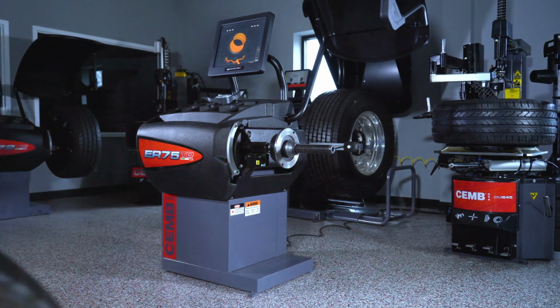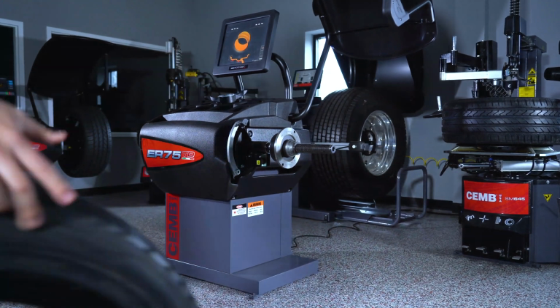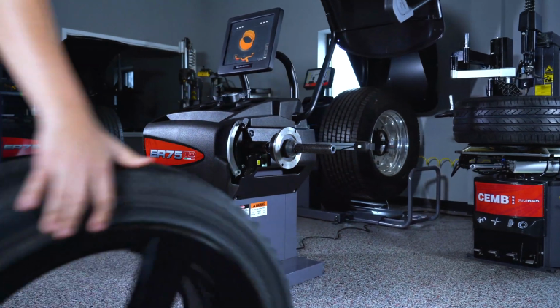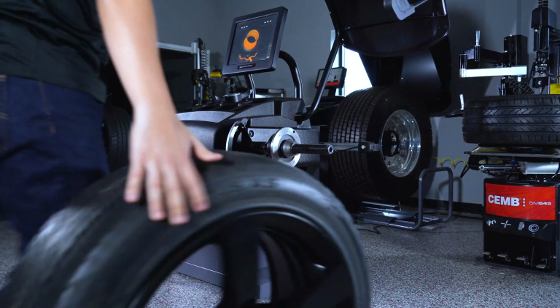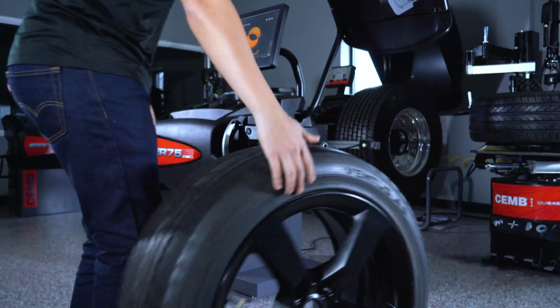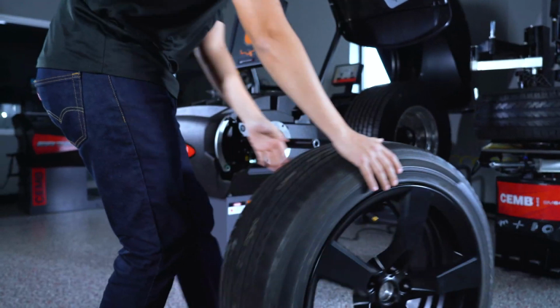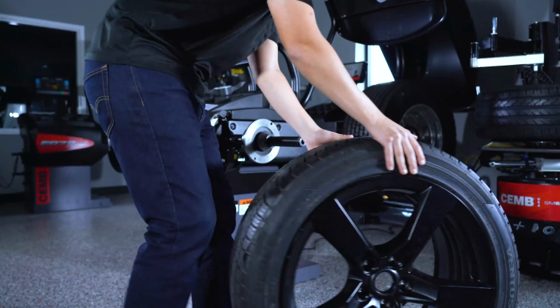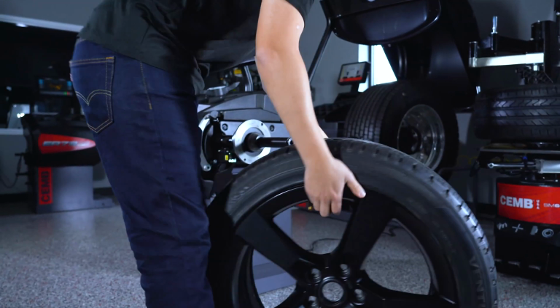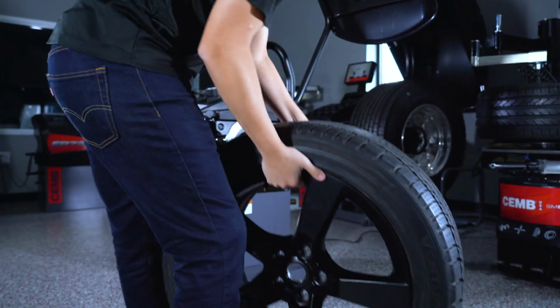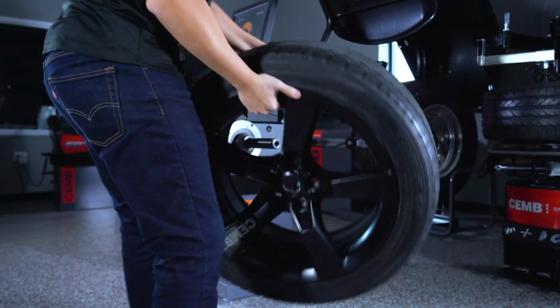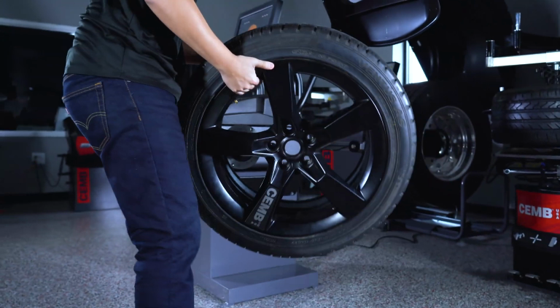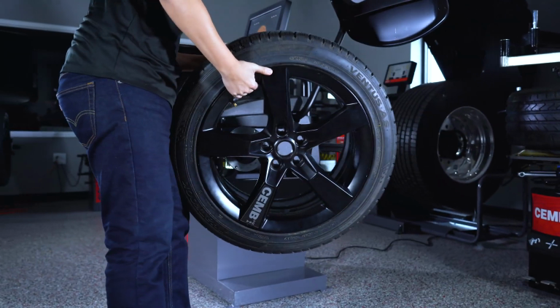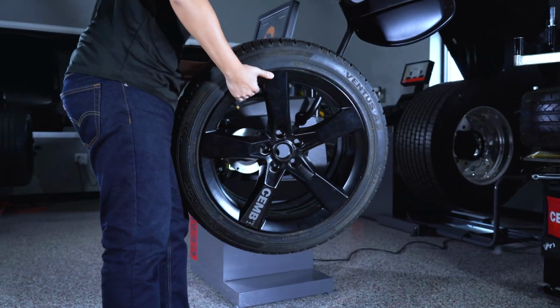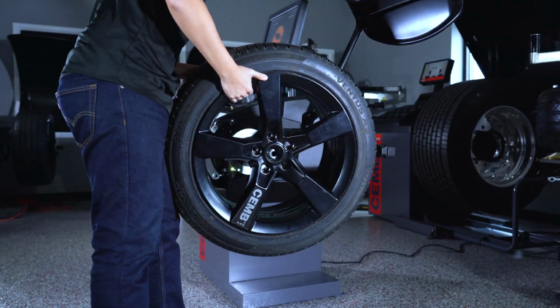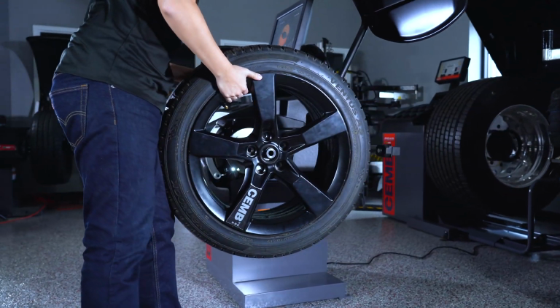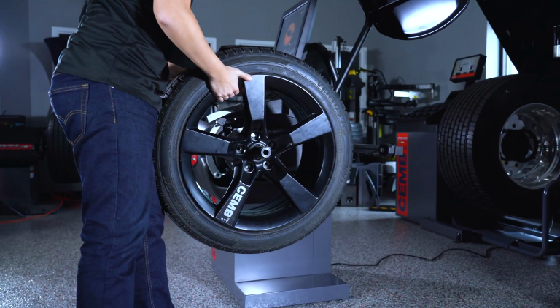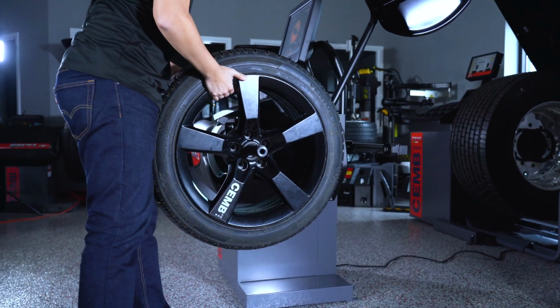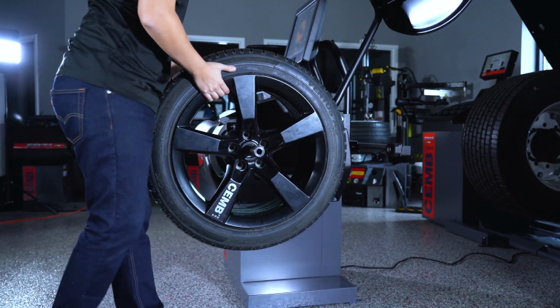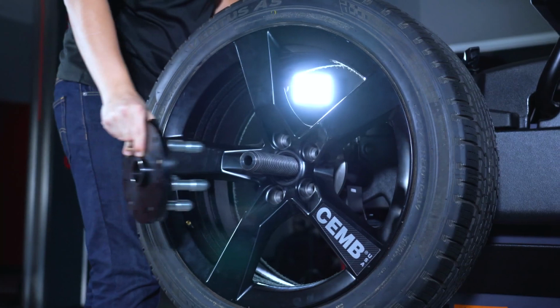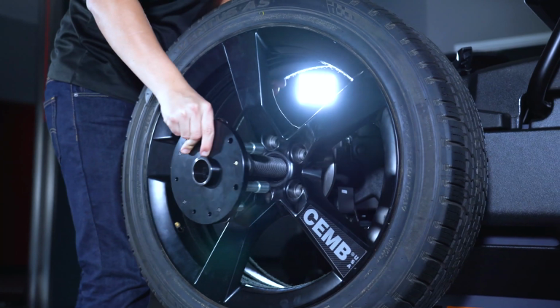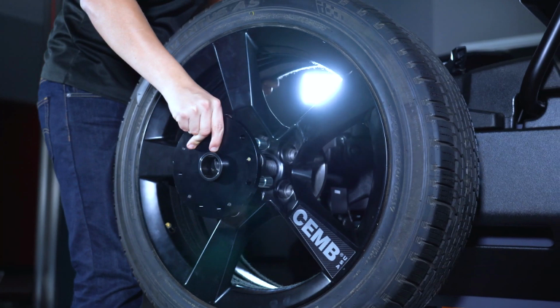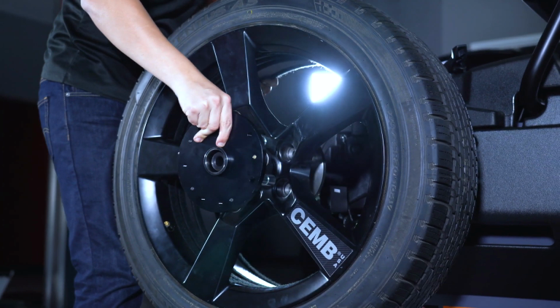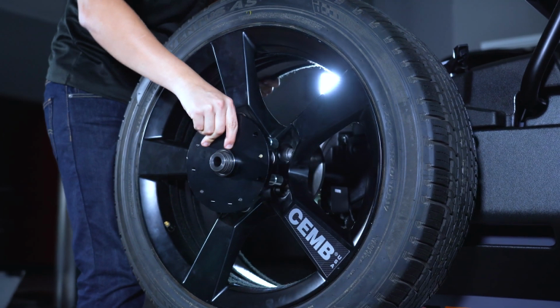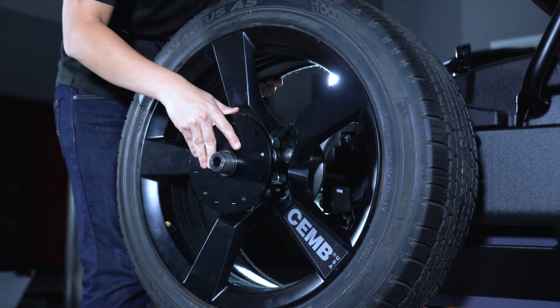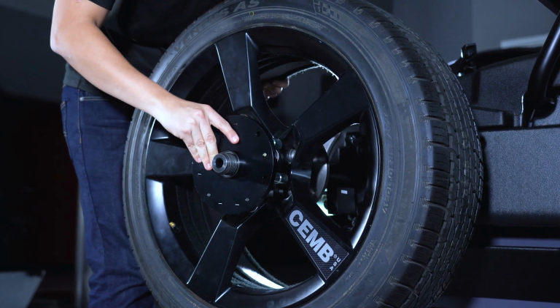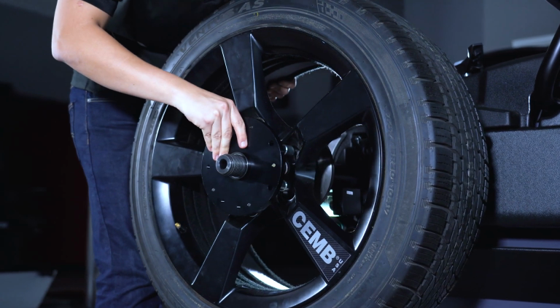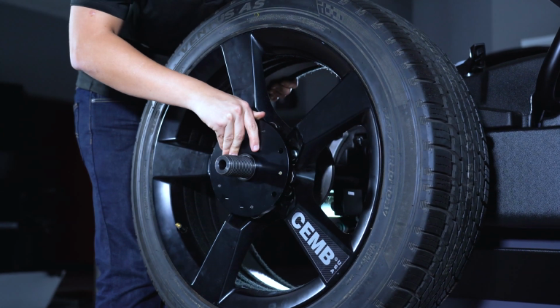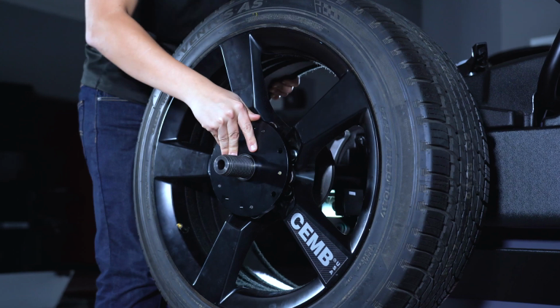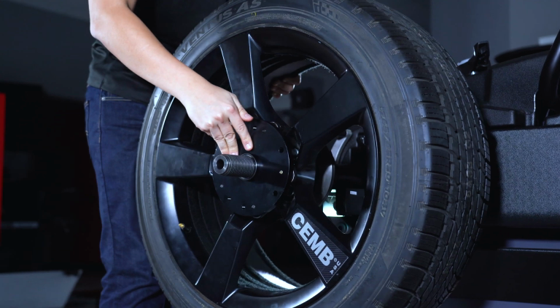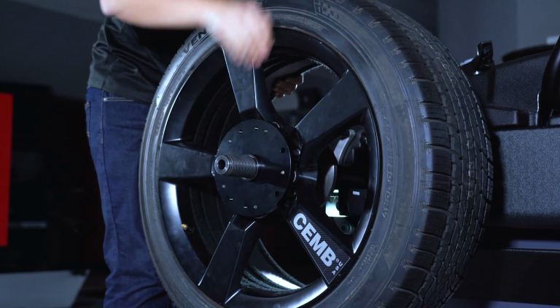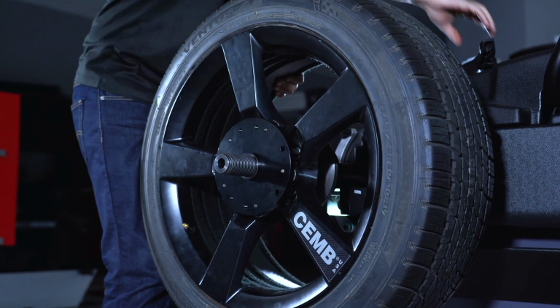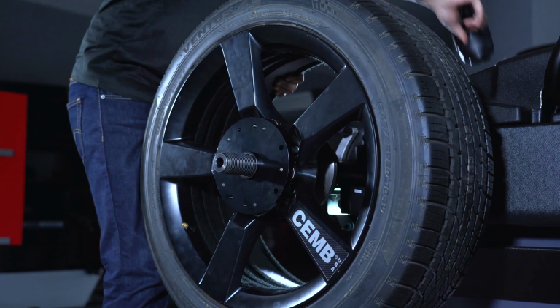This is the ER75 Hubmatch Wheel Balancer by CHEM USA. The ER75 Hubmatch is available in two different clamping configurations: manual clamping or pneumatic locking, and comes standard with four tapered cones.